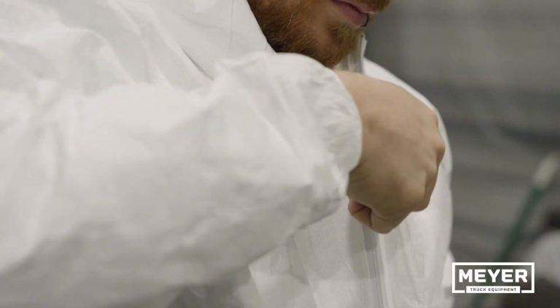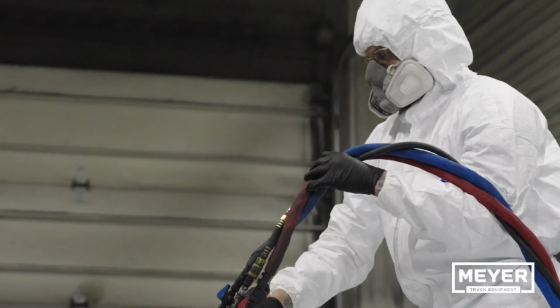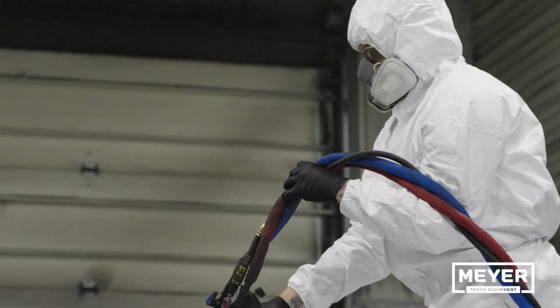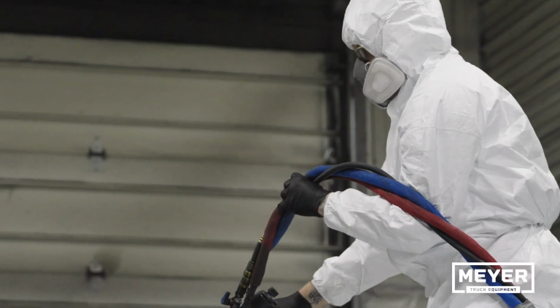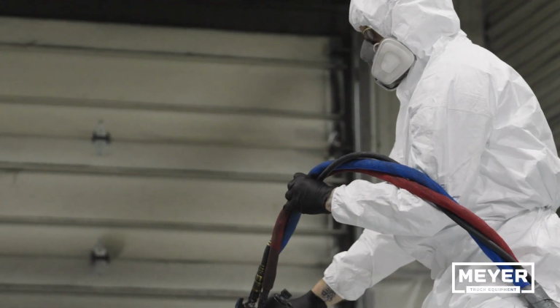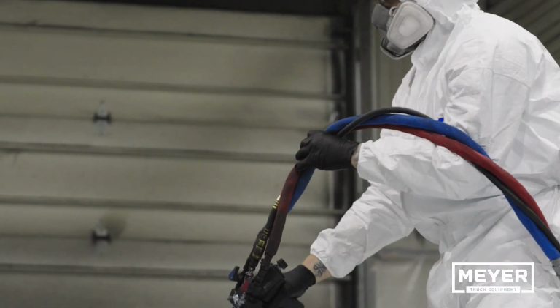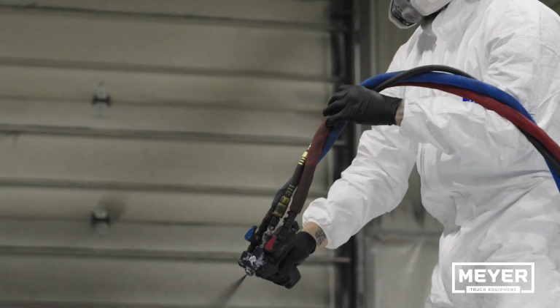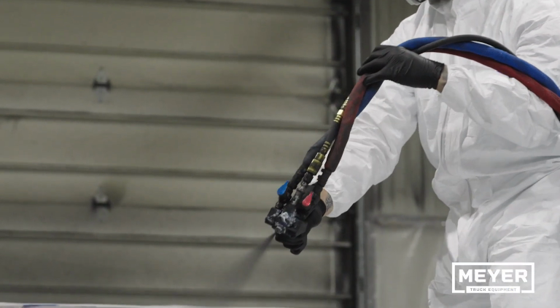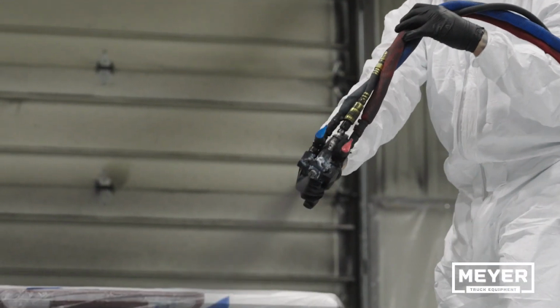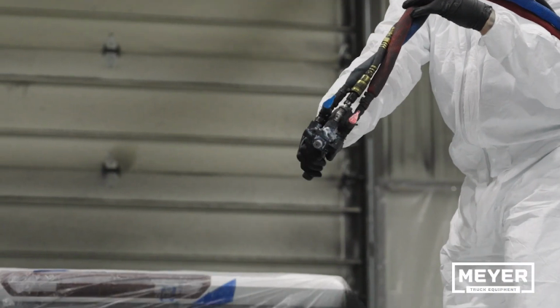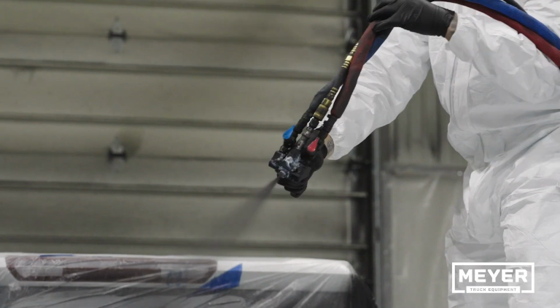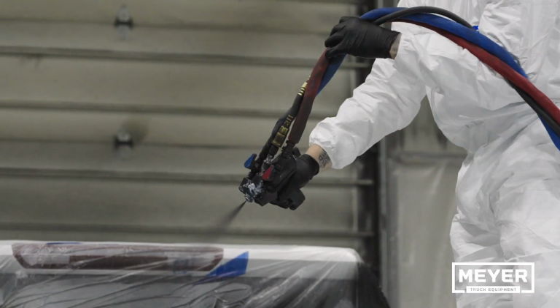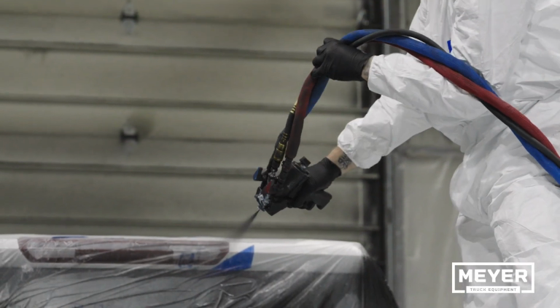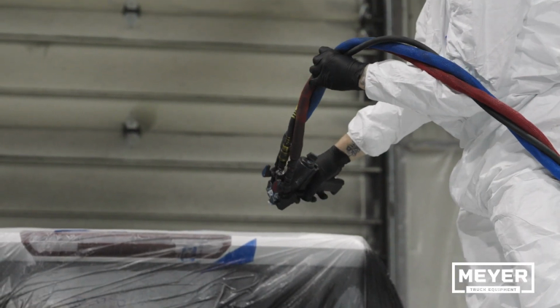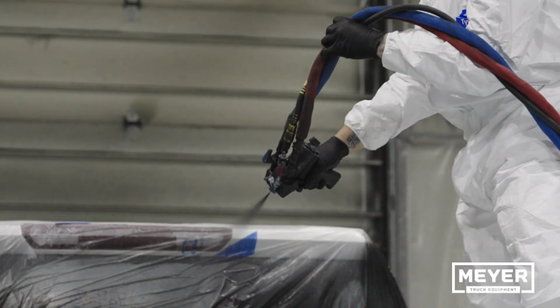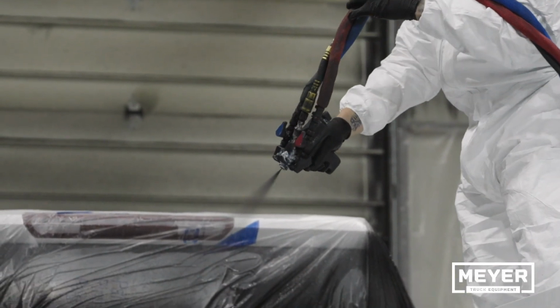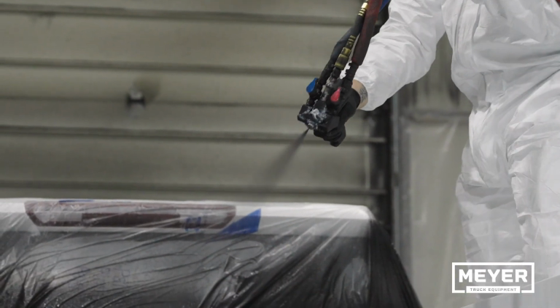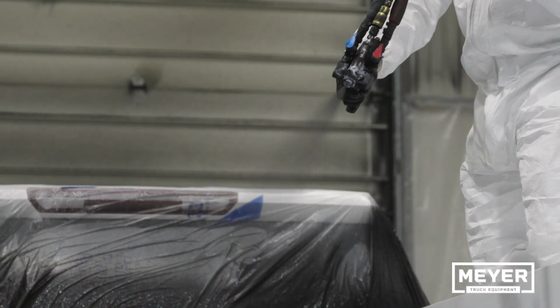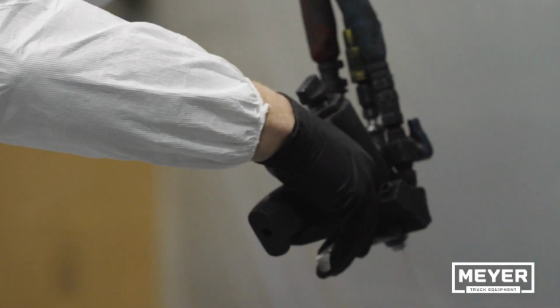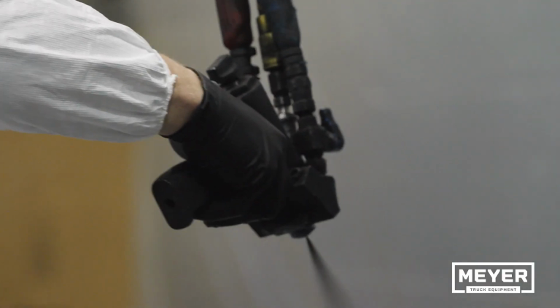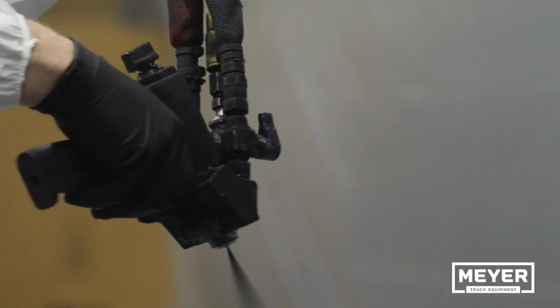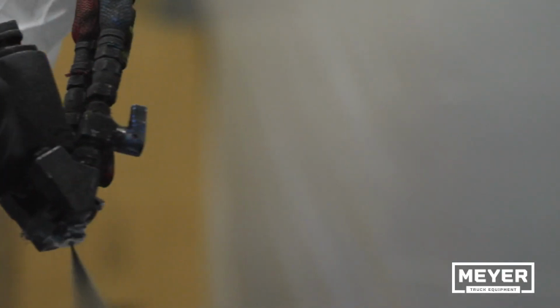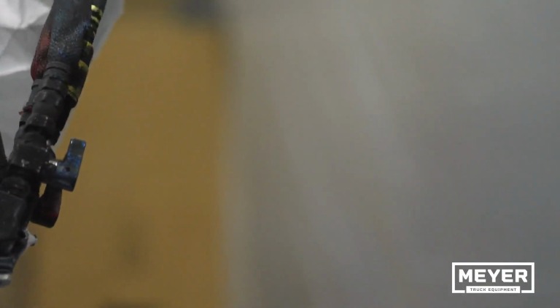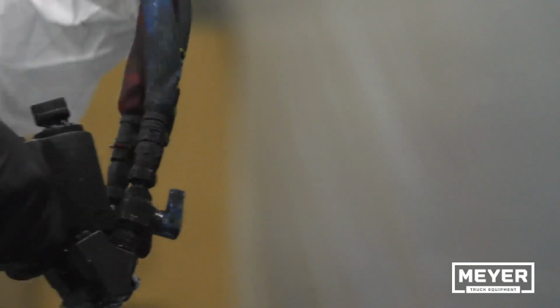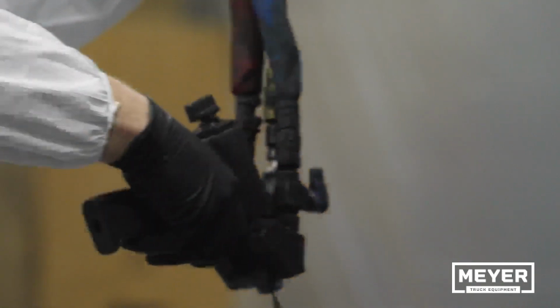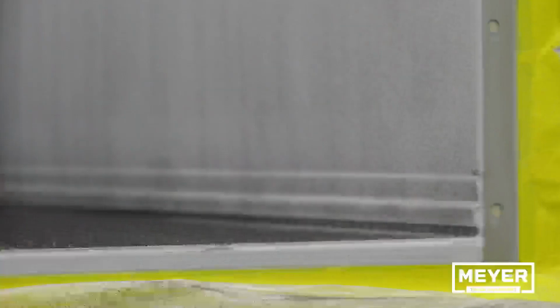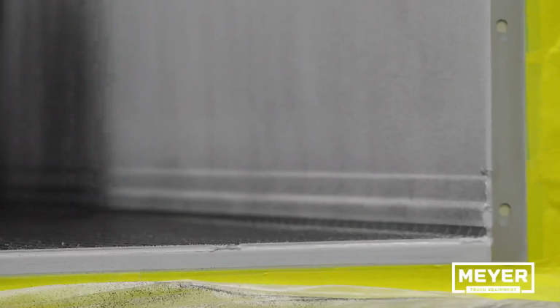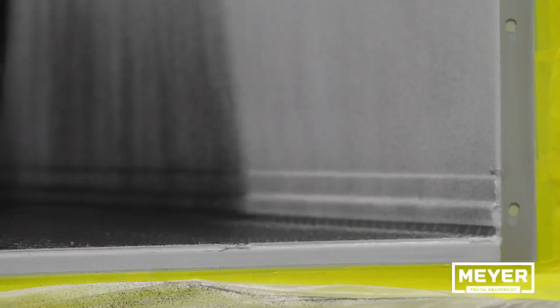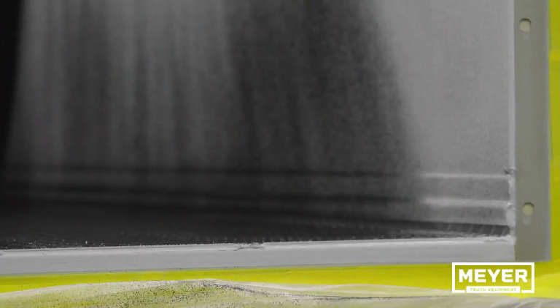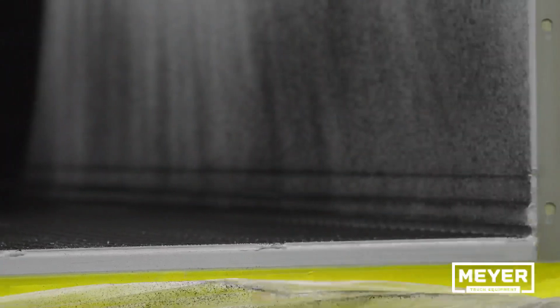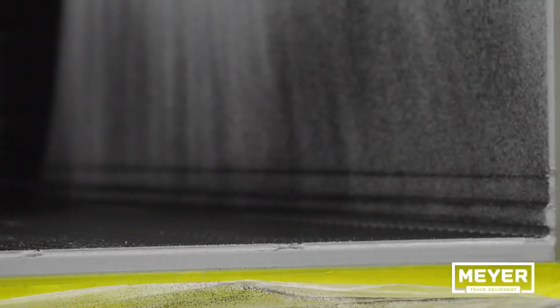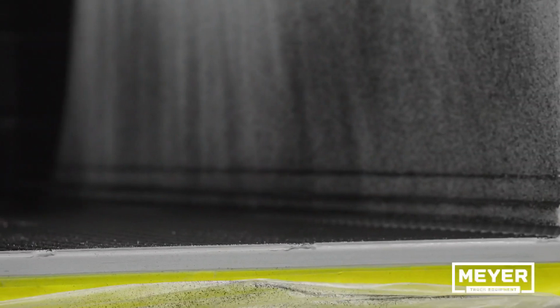With spray-on bed liner through Meijer Truck, your truck's bed is not only protected from the dents and scratches that come with a hard day's work, but also from every bump, ding, knick, dash, and battle scar earned in route to and on site of every day.